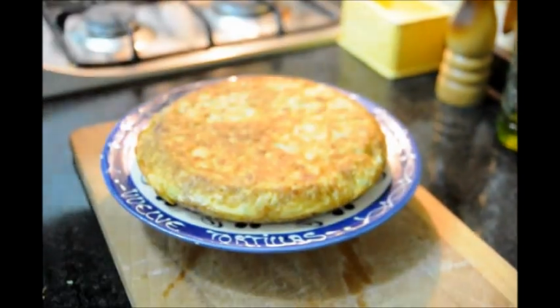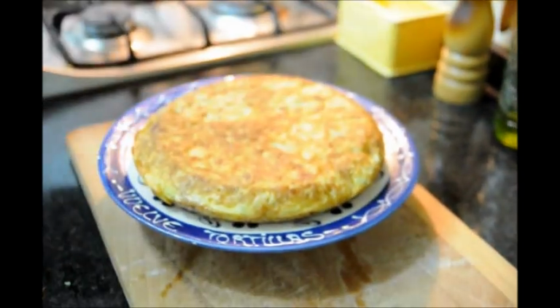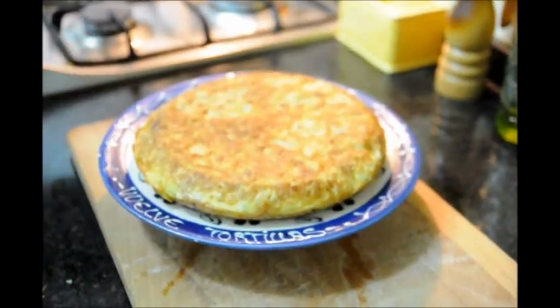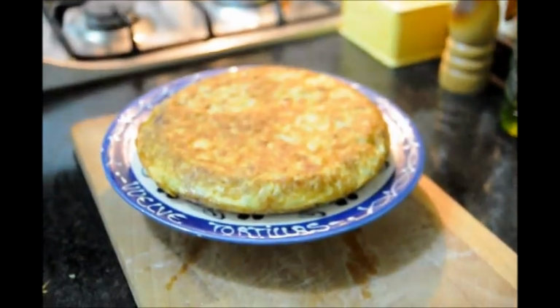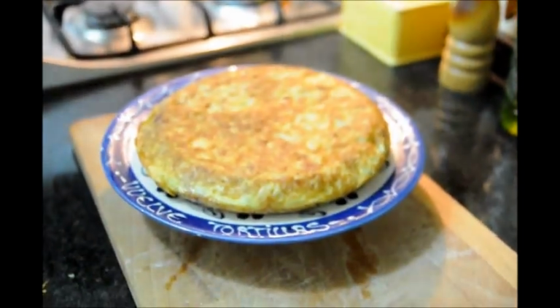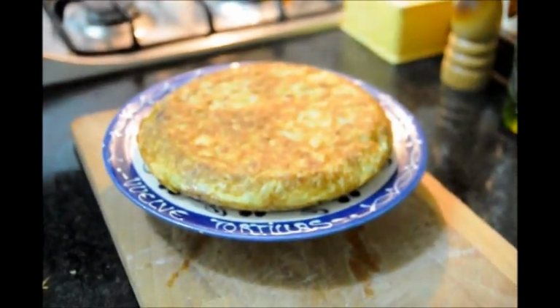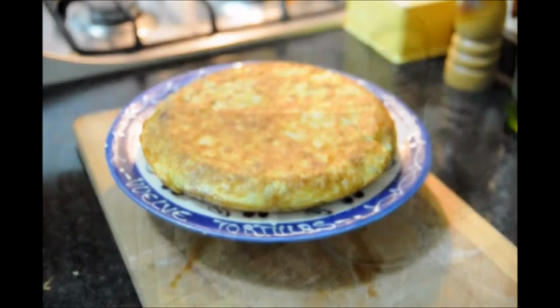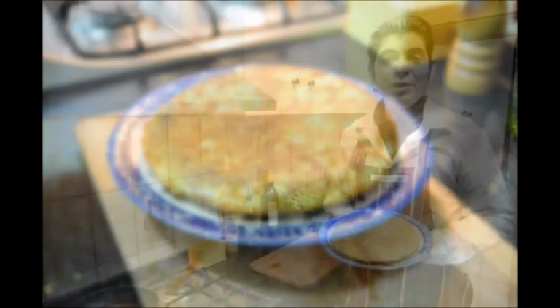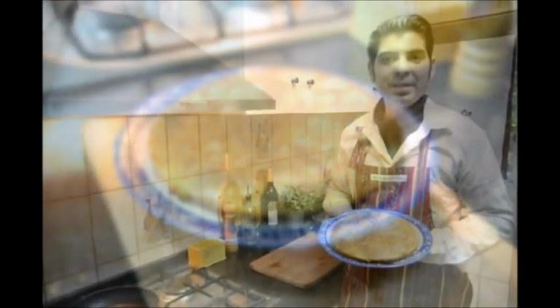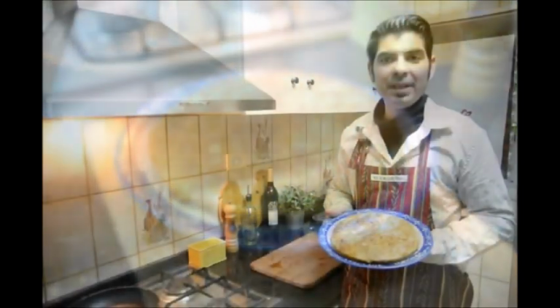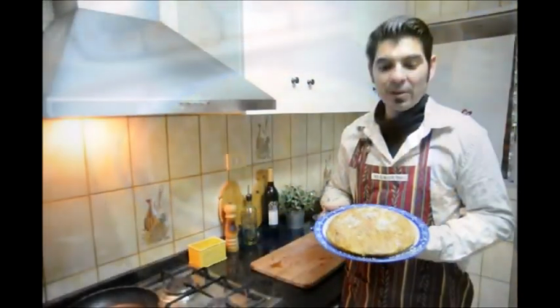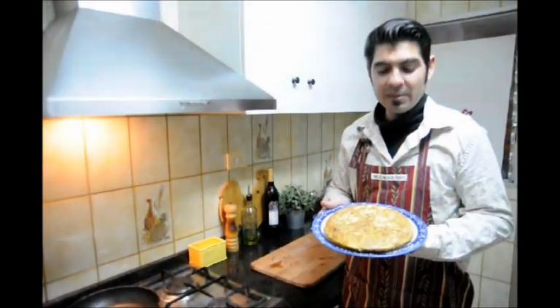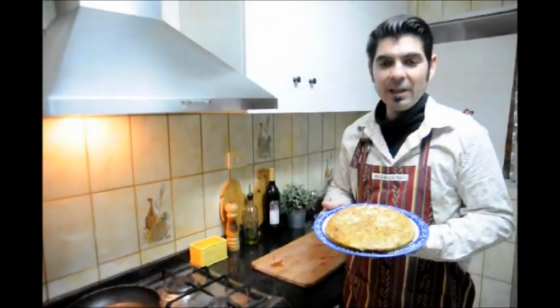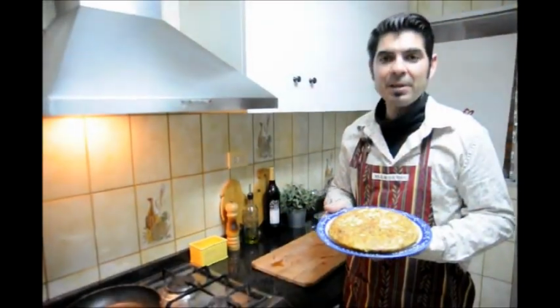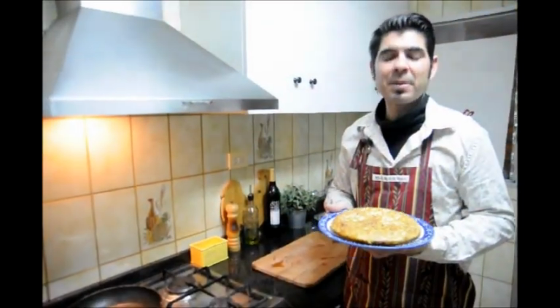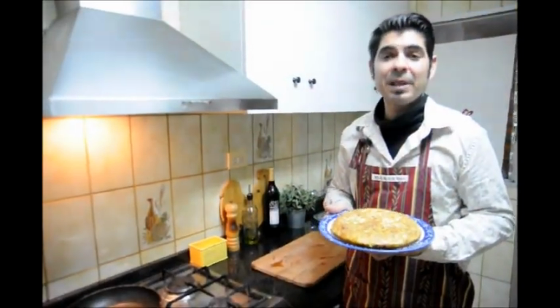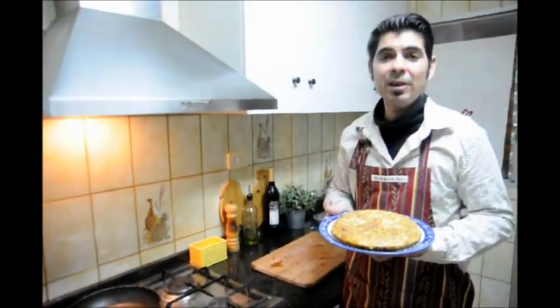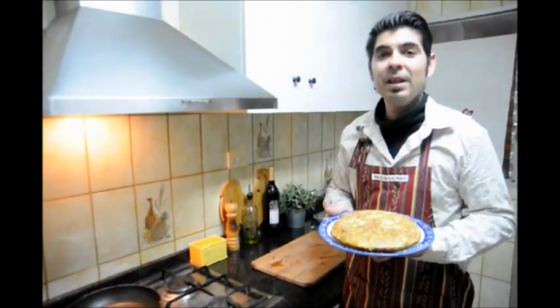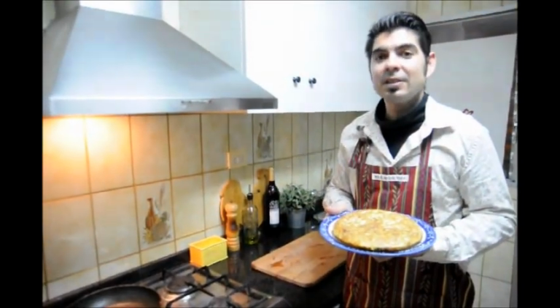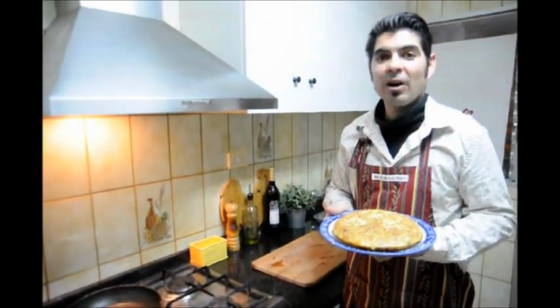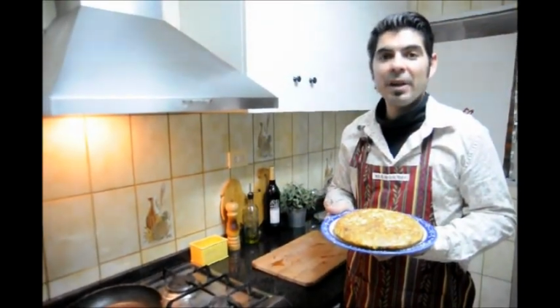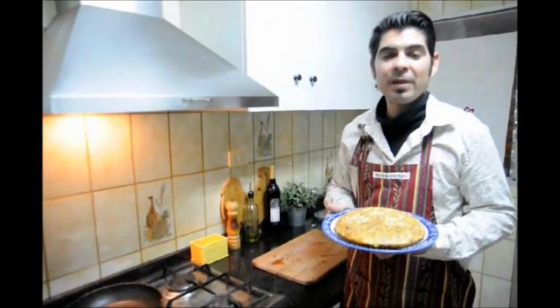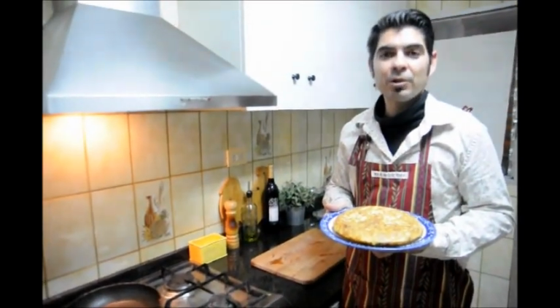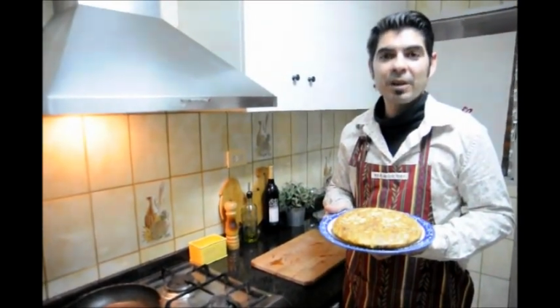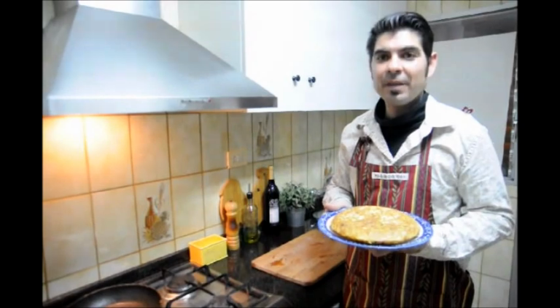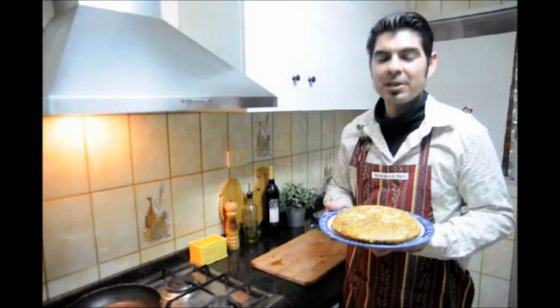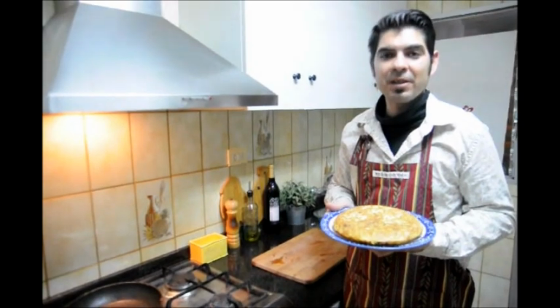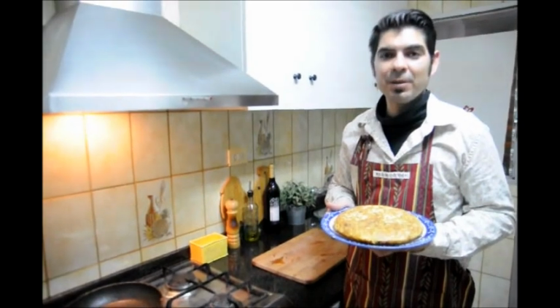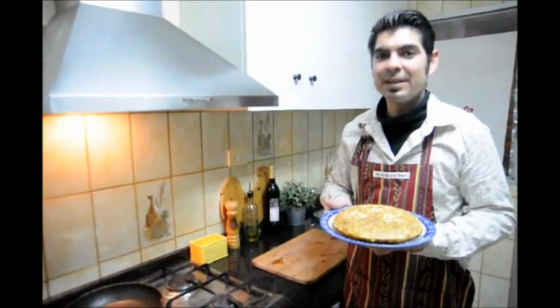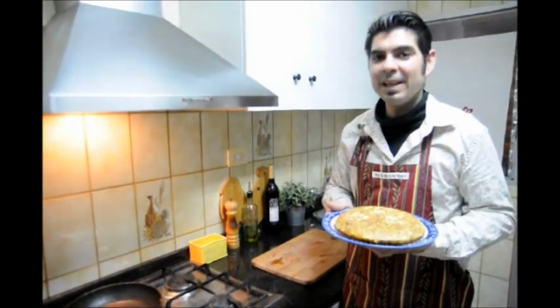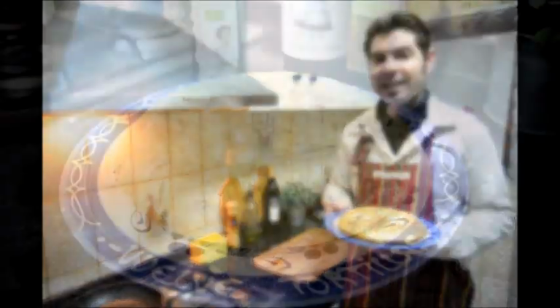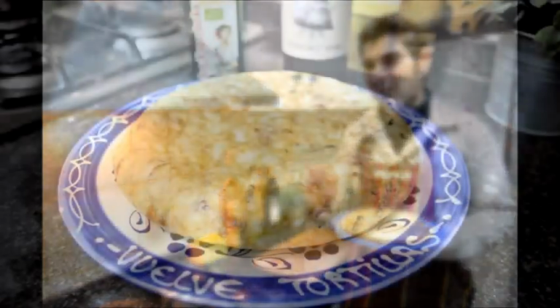And there's our finished product. If you enjoyed this video of Tortilla Española, please subscribe to my channel to check out all my other videos showing you how to cook fabulous Spanish food. Until then, hasta luego.